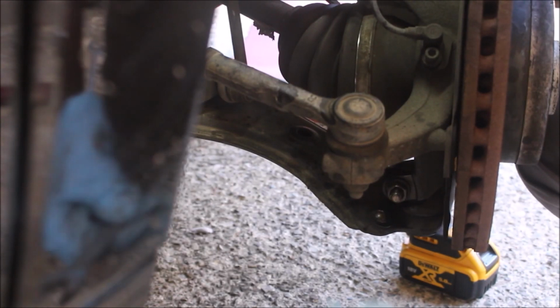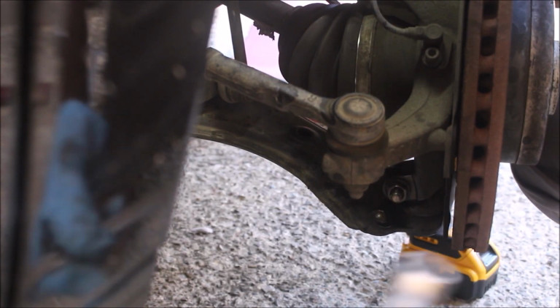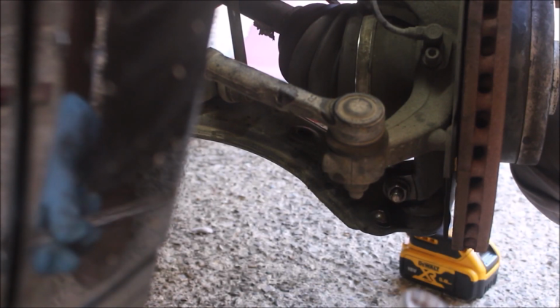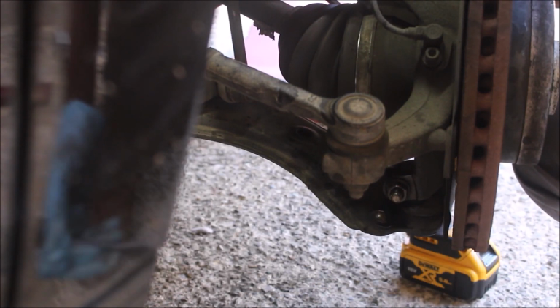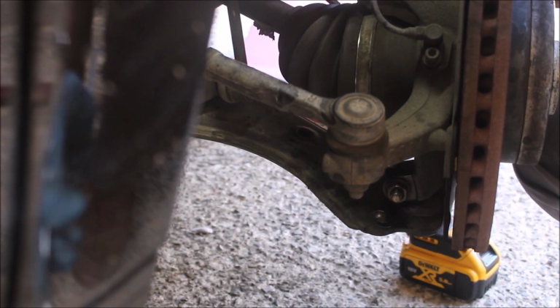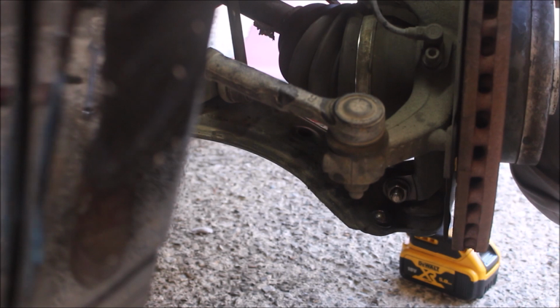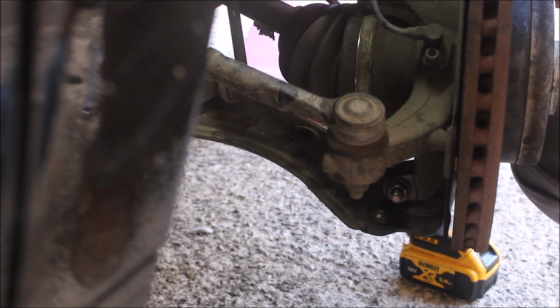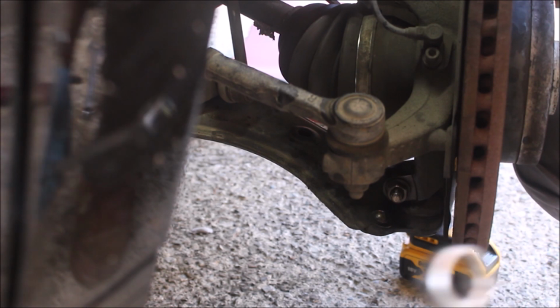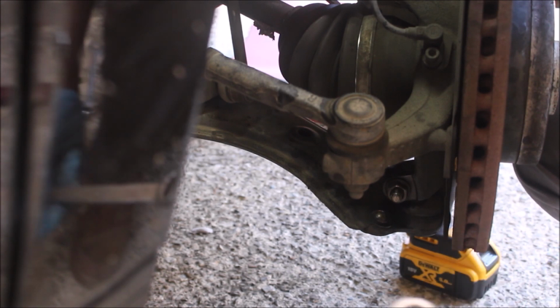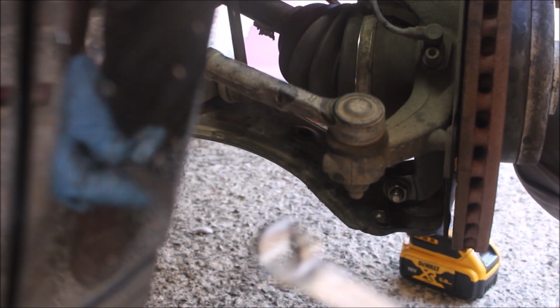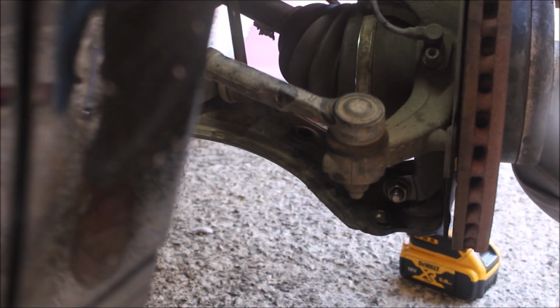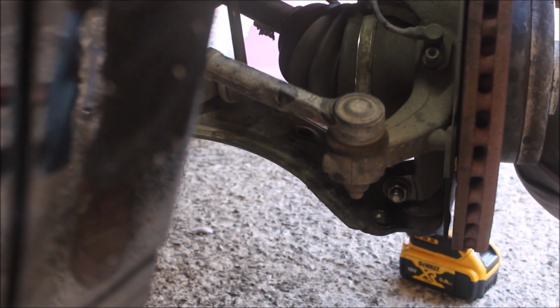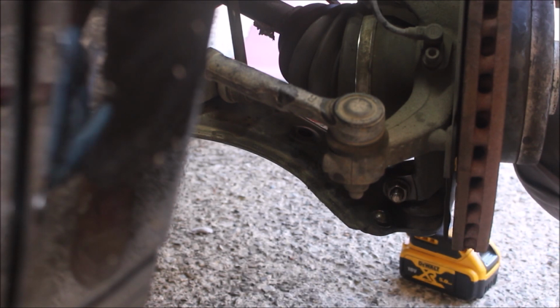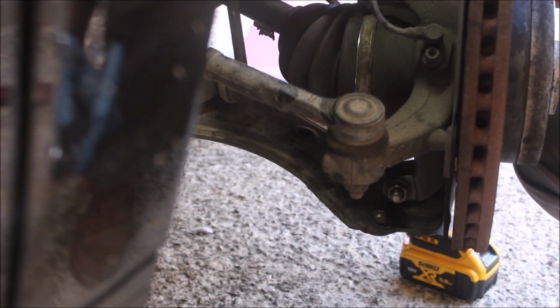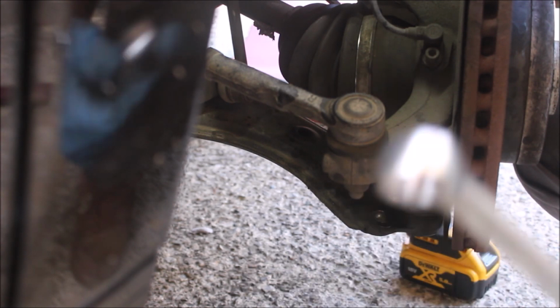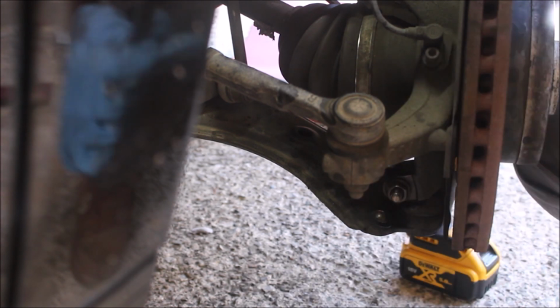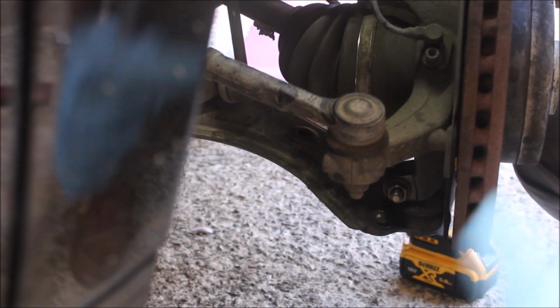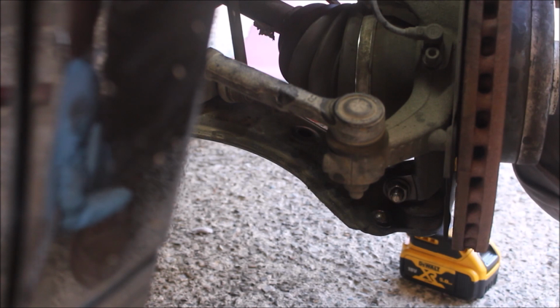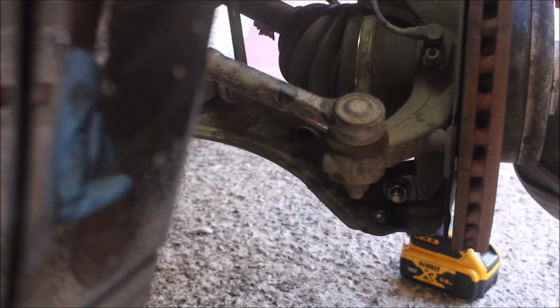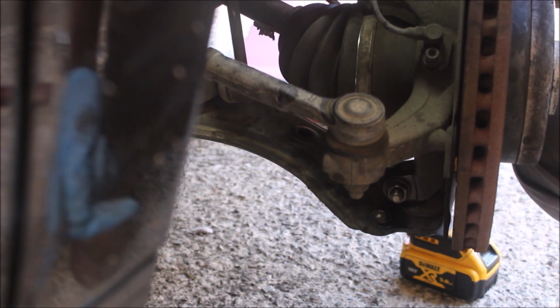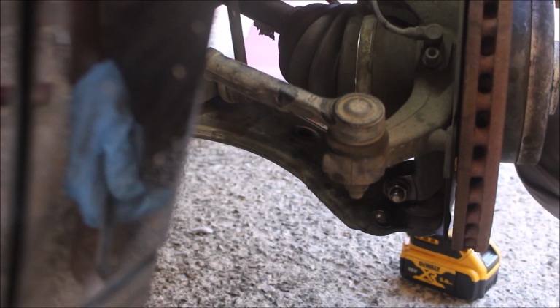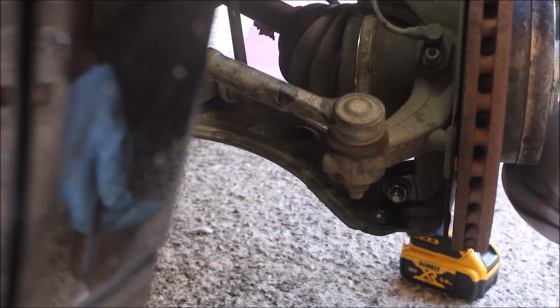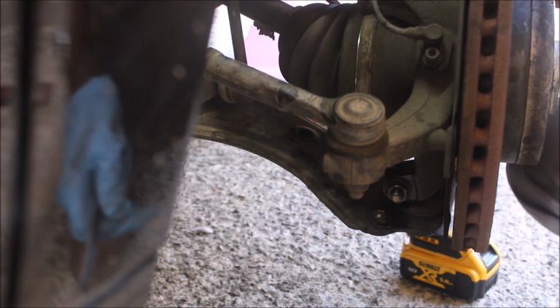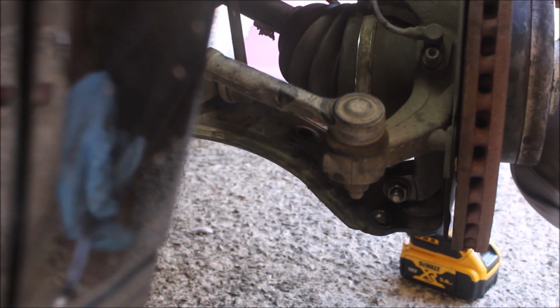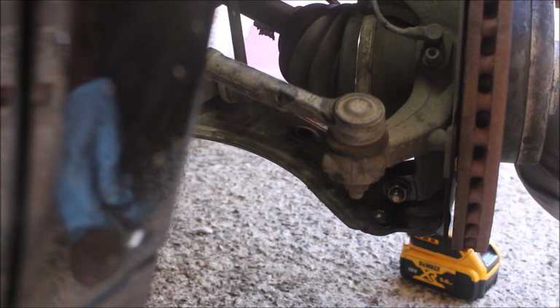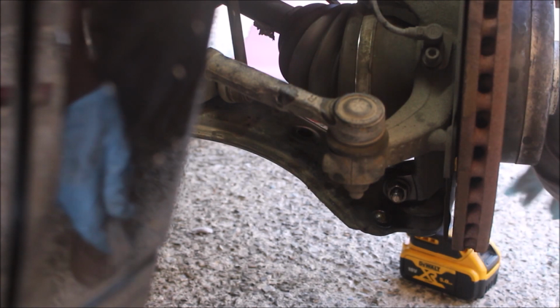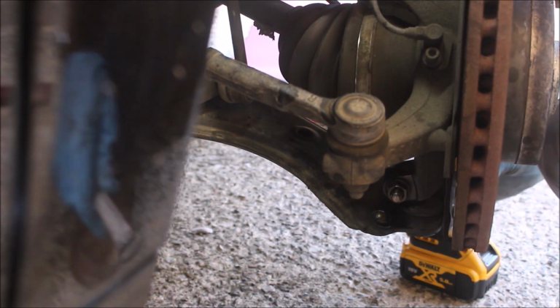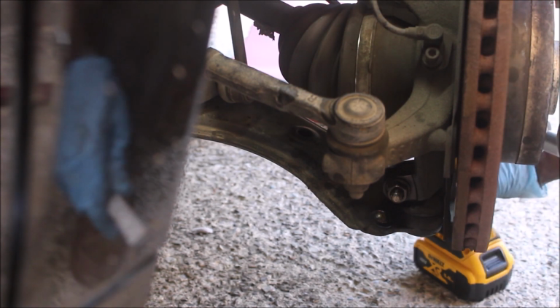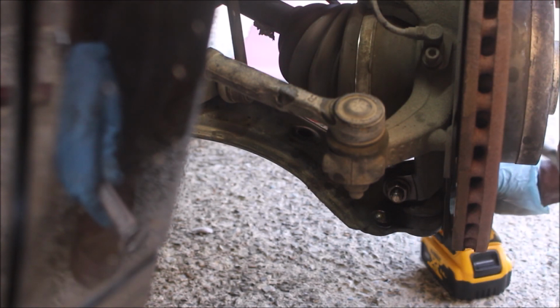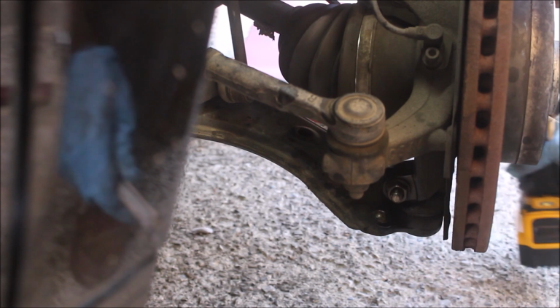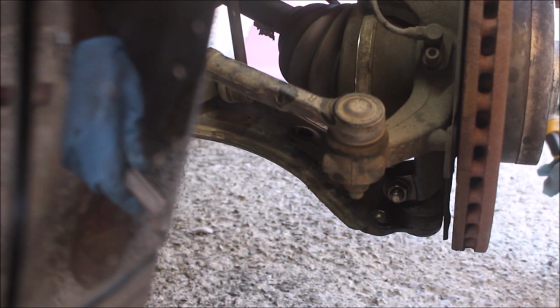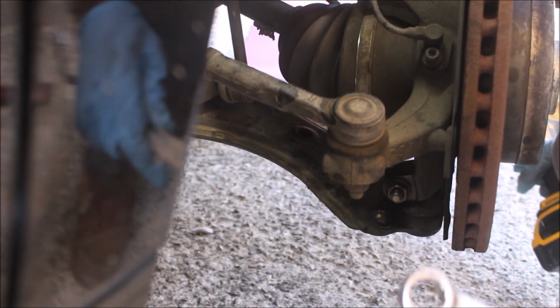For the ball joint, we do have a 16 millimeter socket over here — 16 millimeters — okay, on the impact gun again.